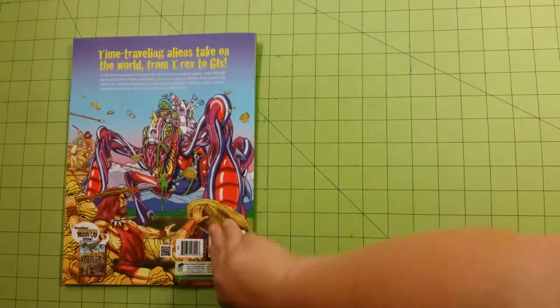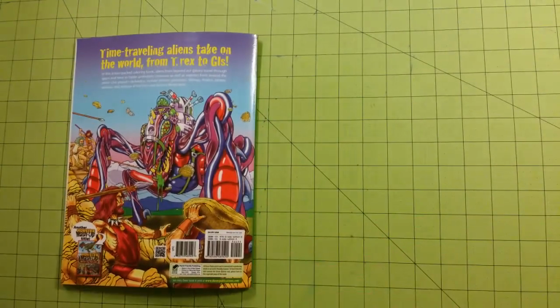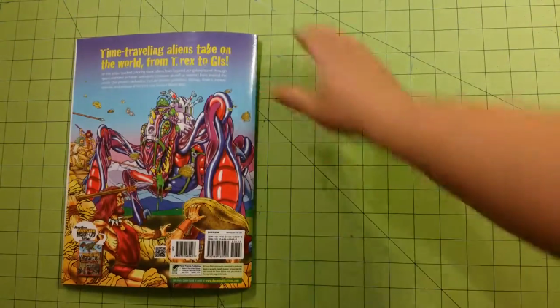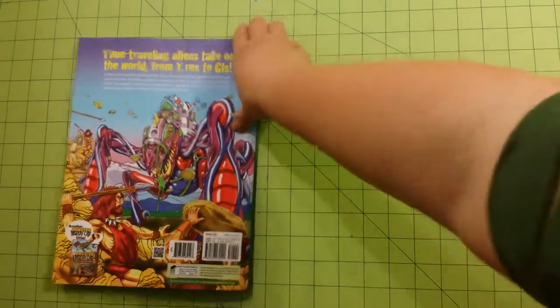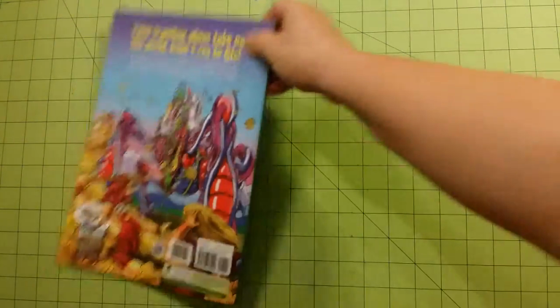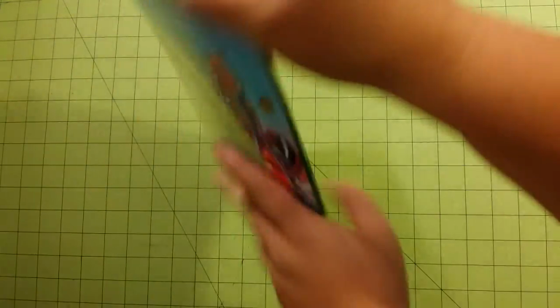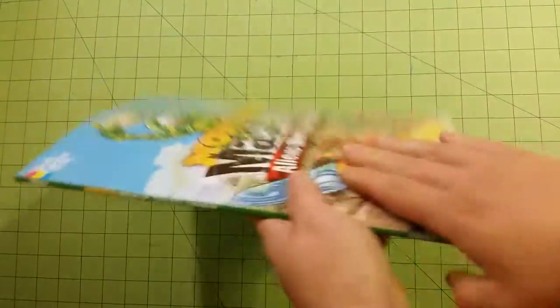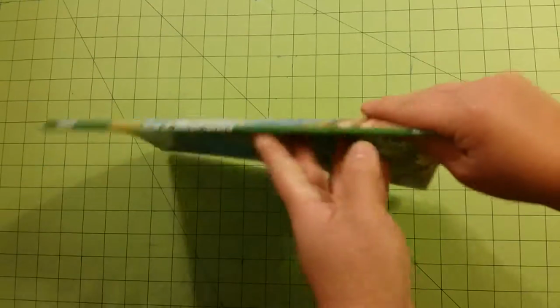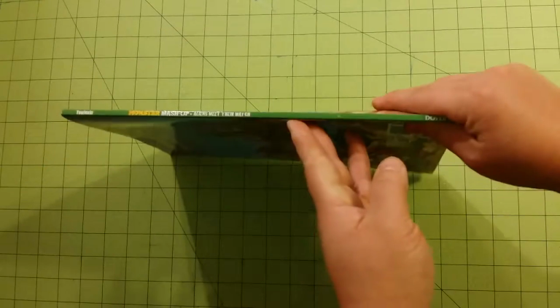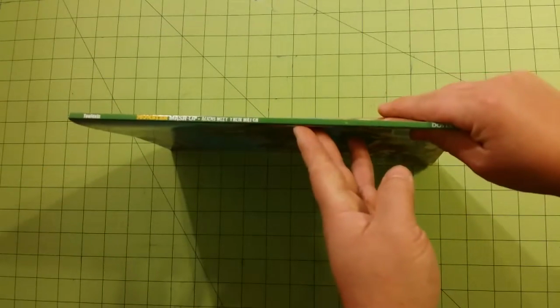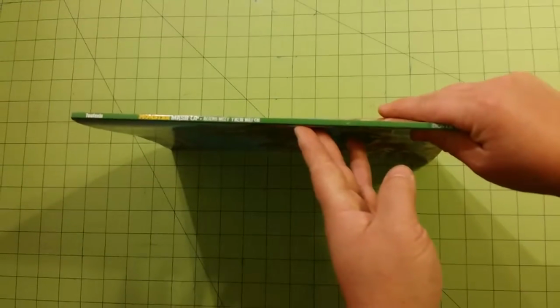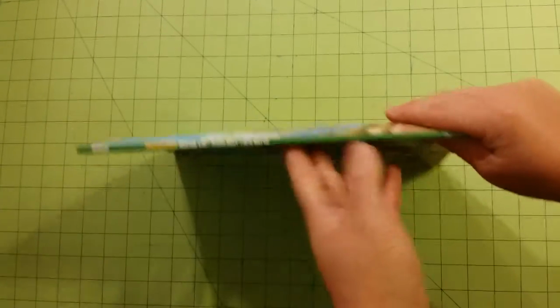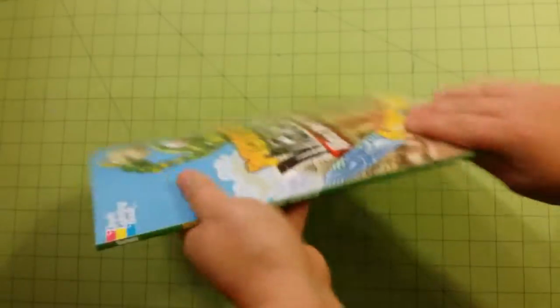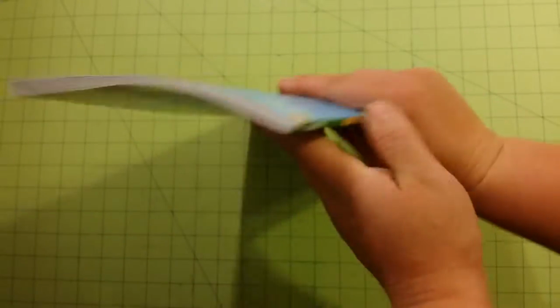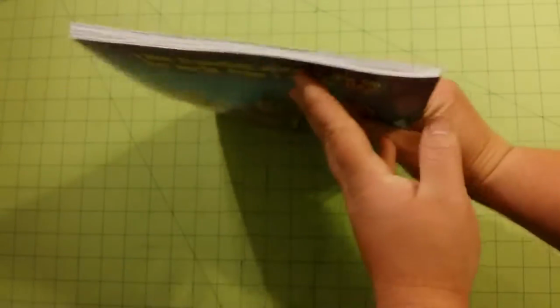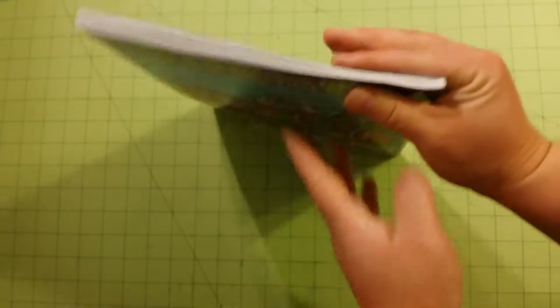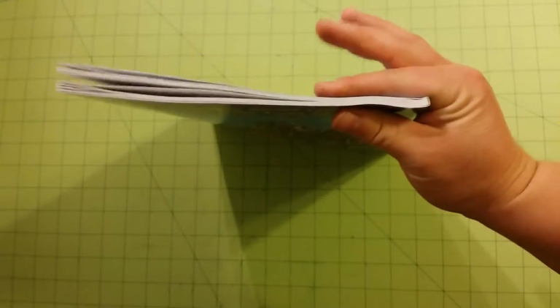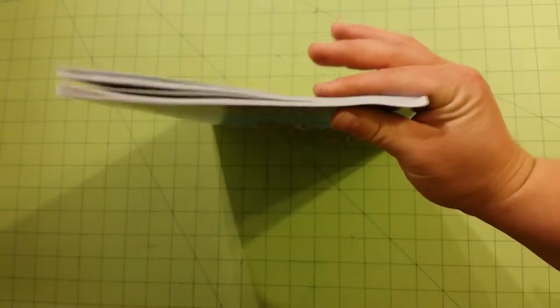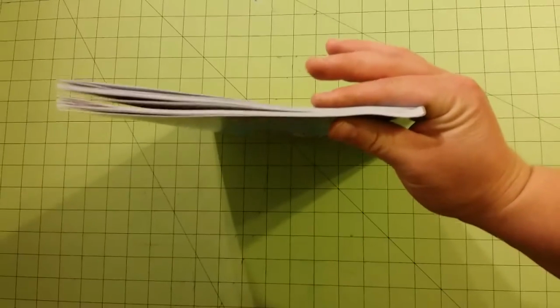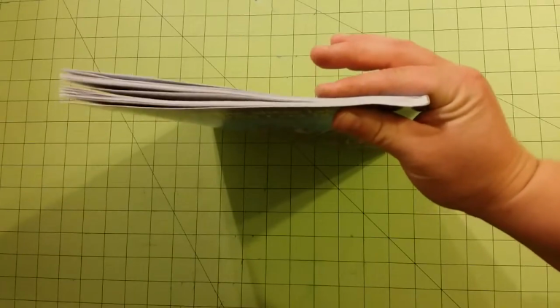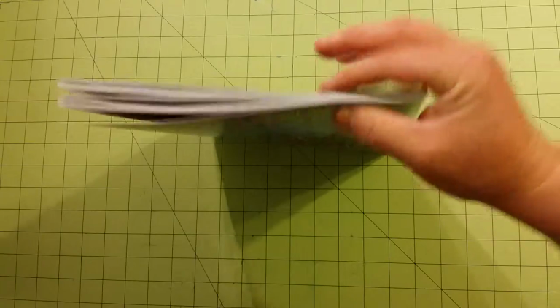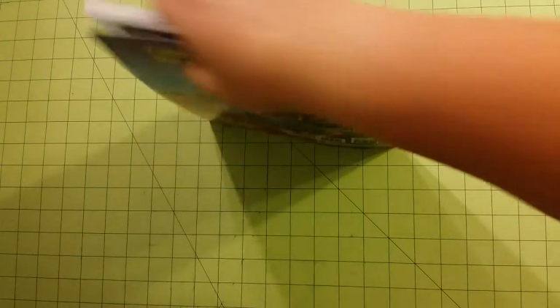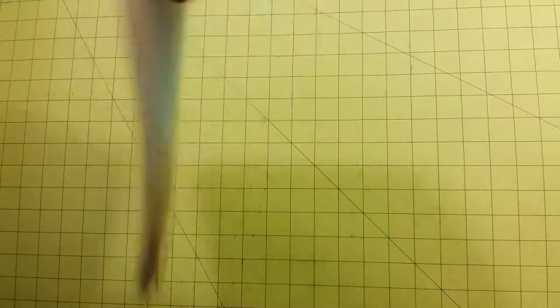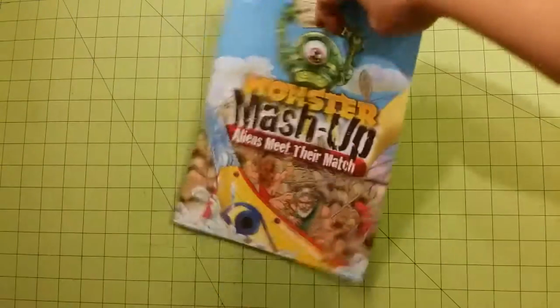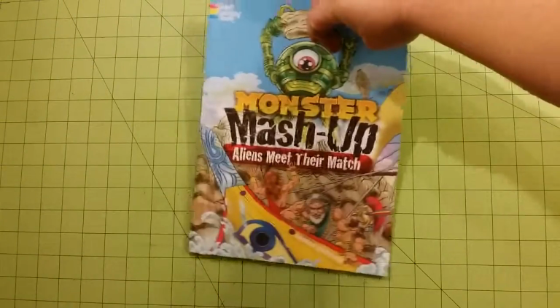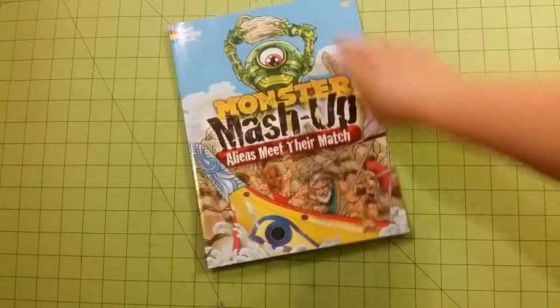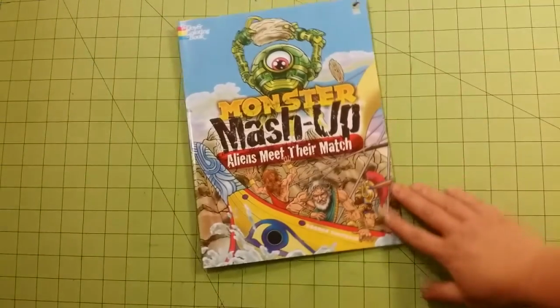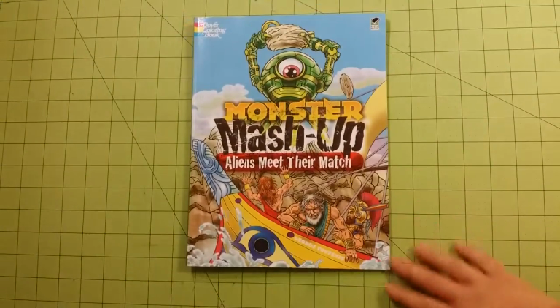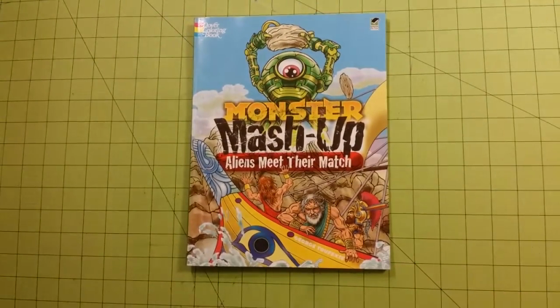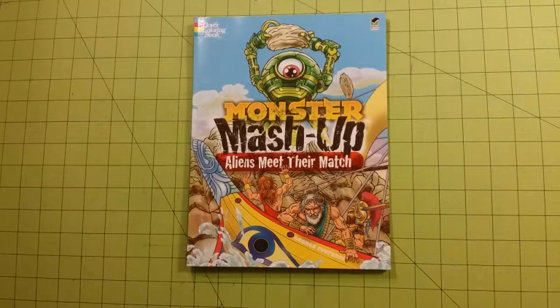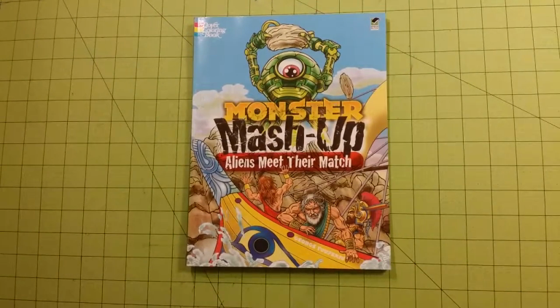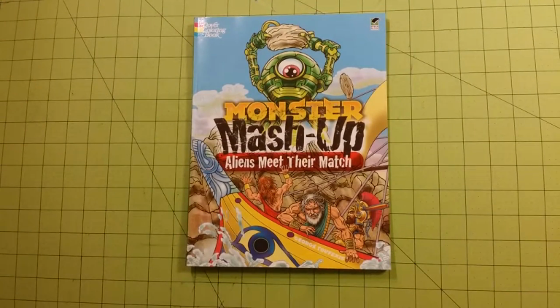Here's the back of the book and the spine of the book — thickness, pretty good size — and the front. Thank you for watching.